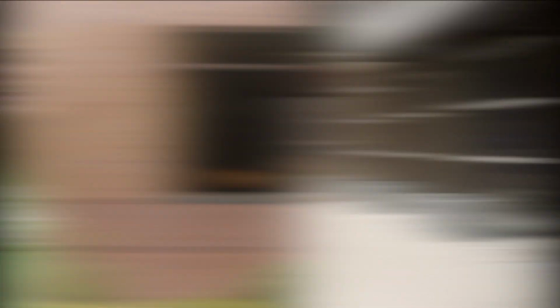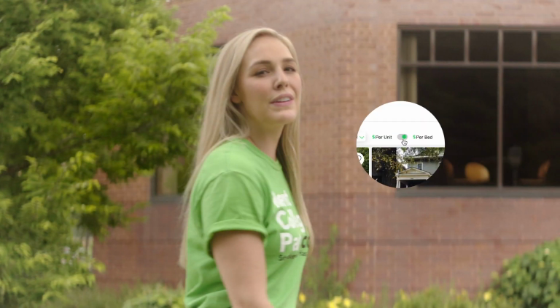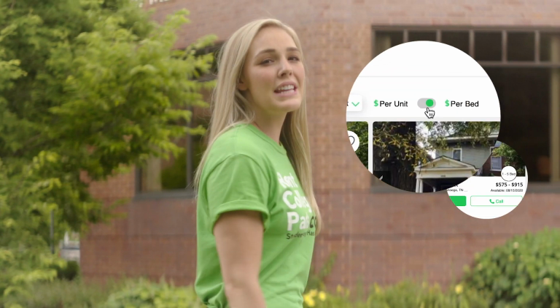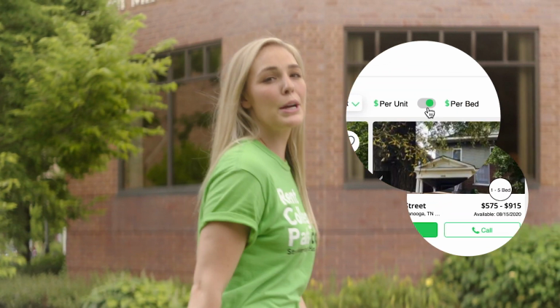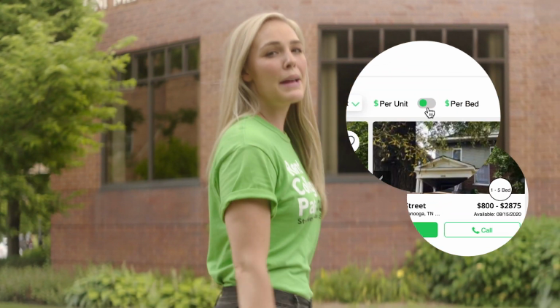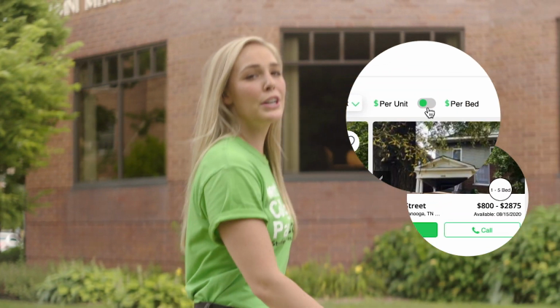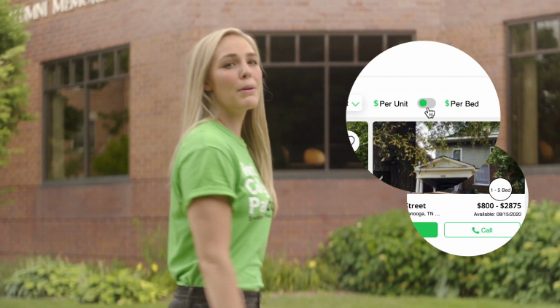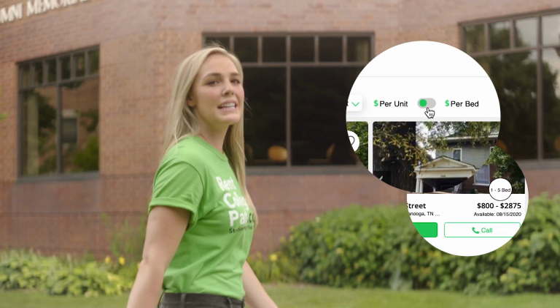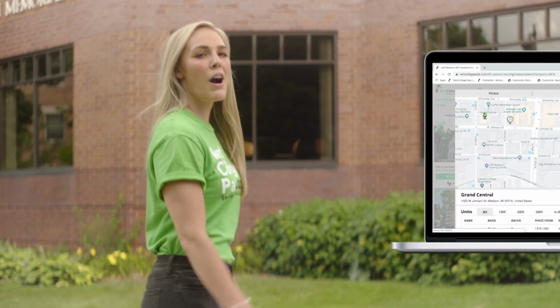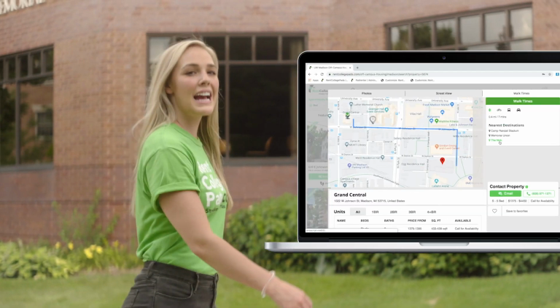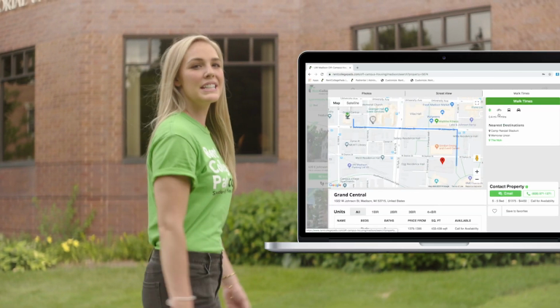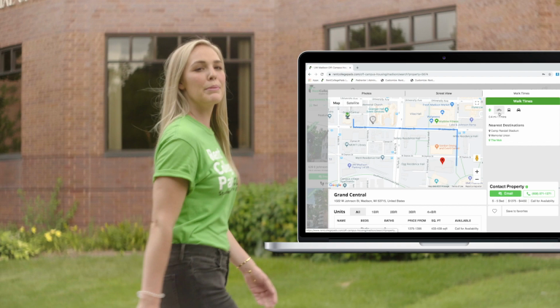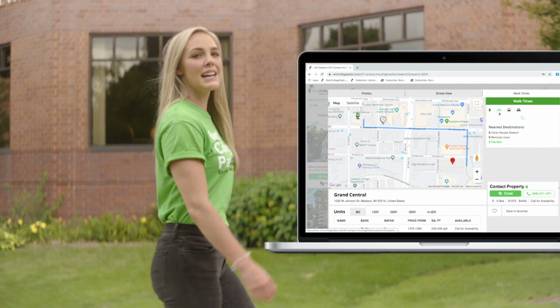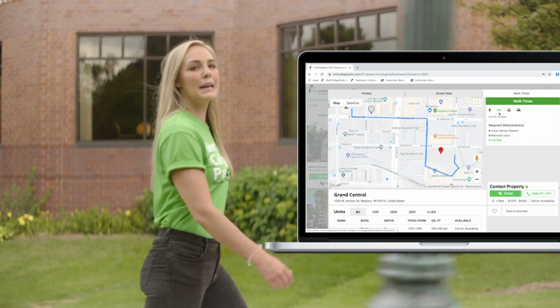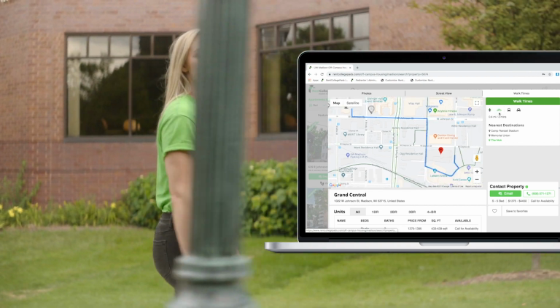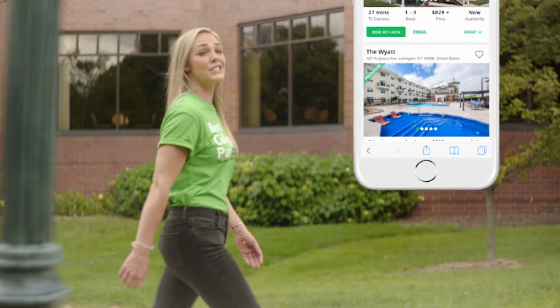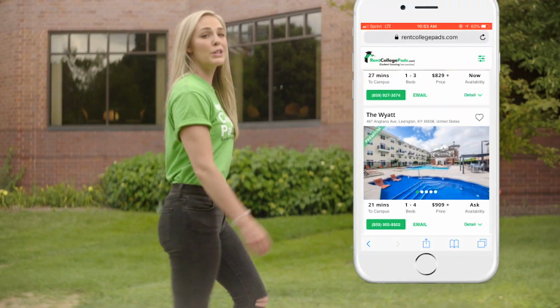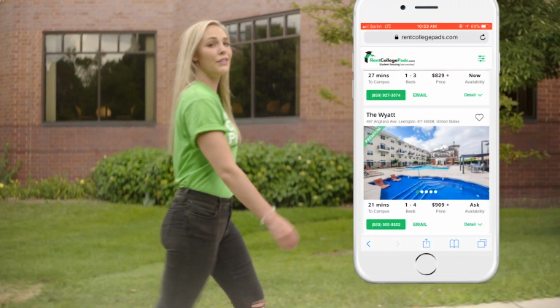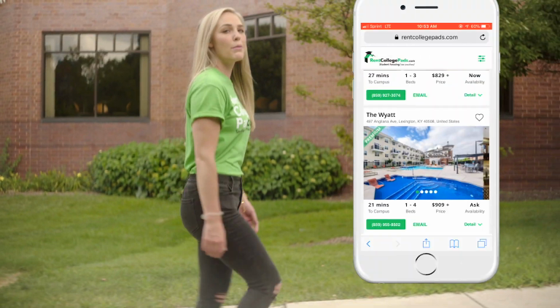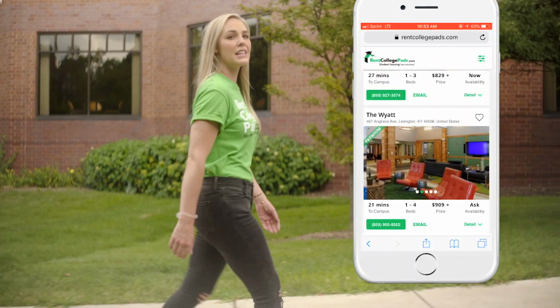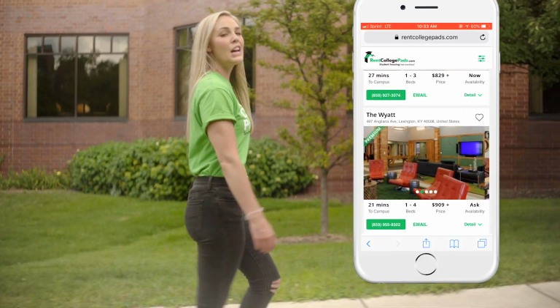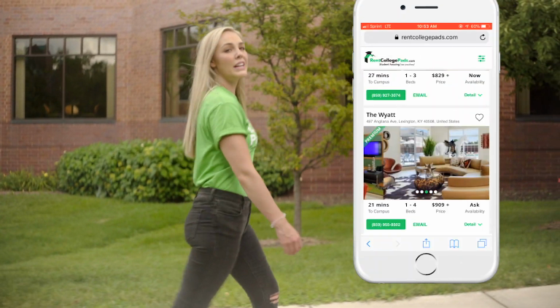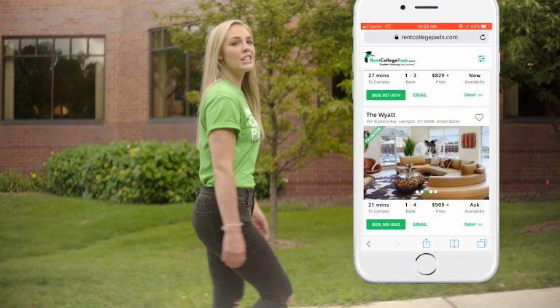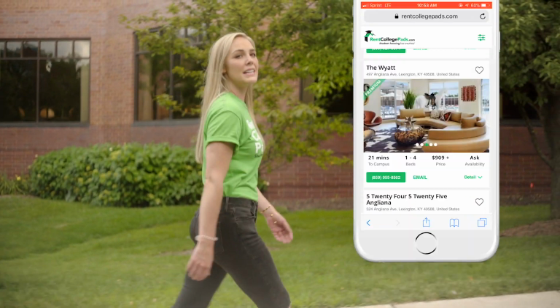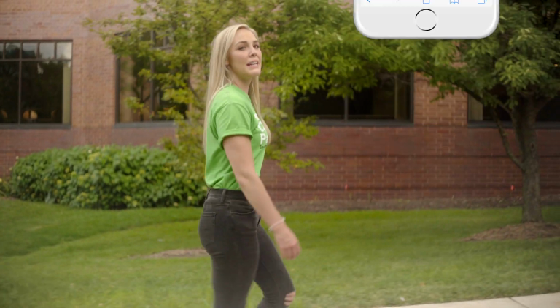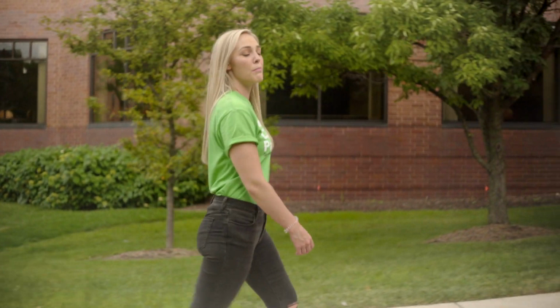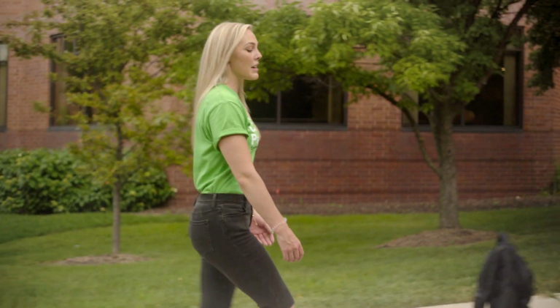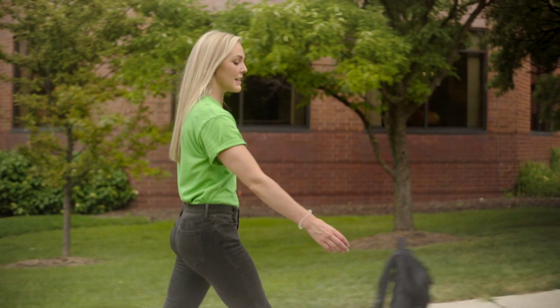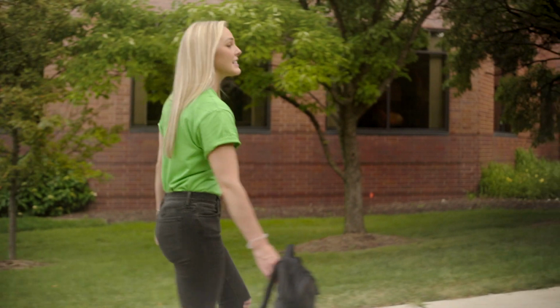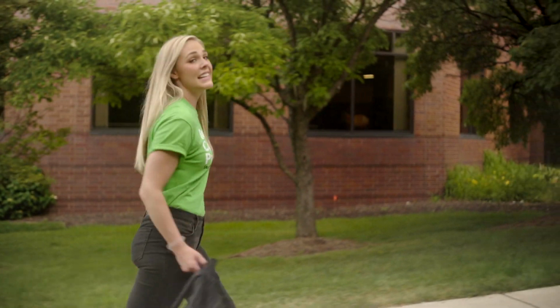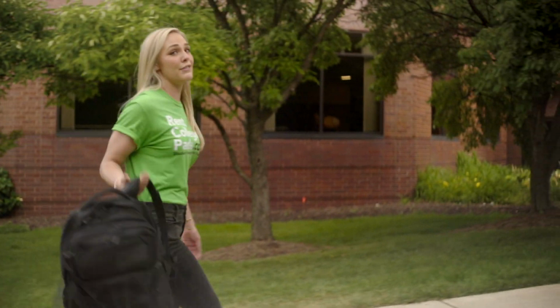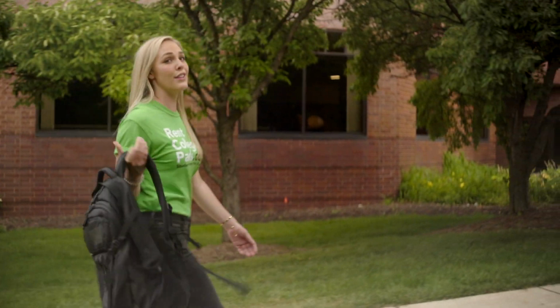With features like per bed, per unit pricing, walk times to different buildings on campus, and a super user-friendly mobile site, Rent College Pads has made it so my walk to class is never too long.